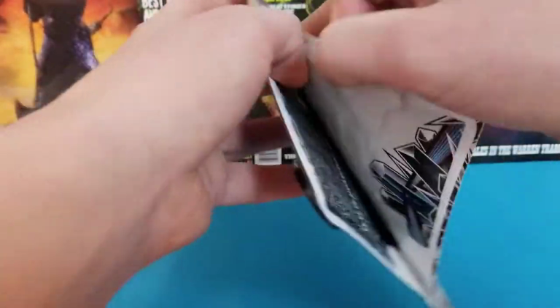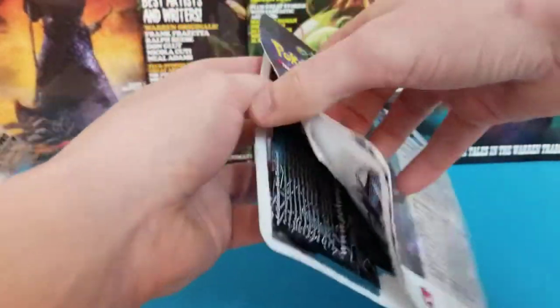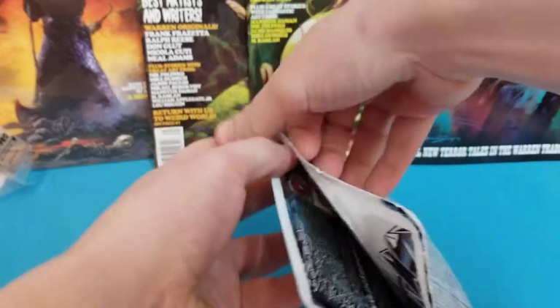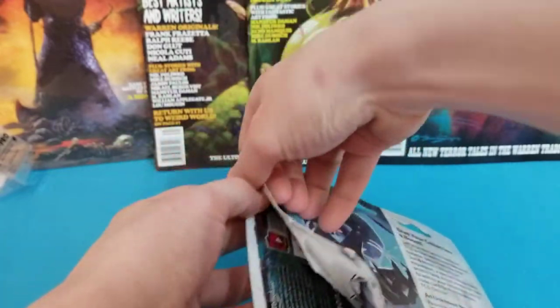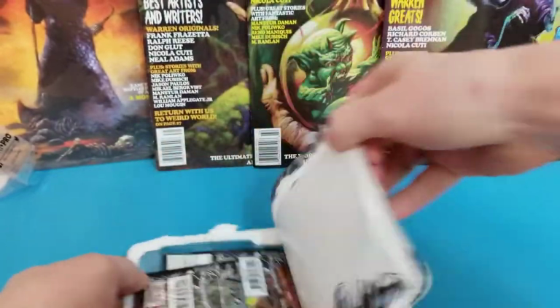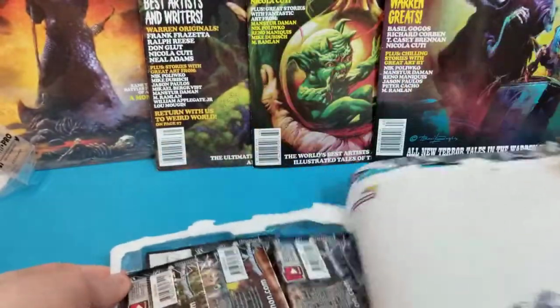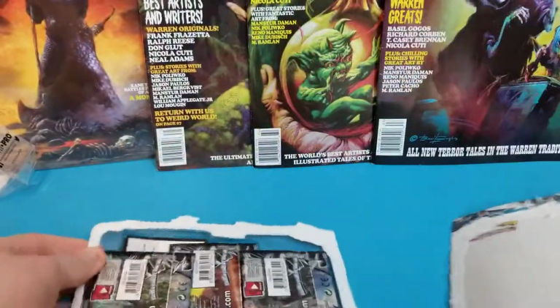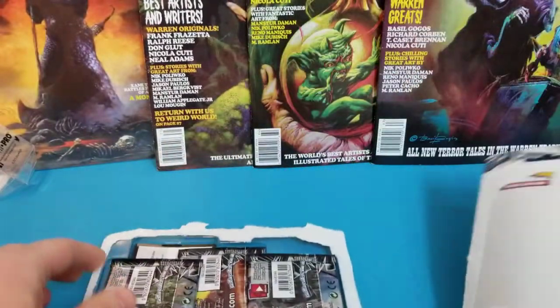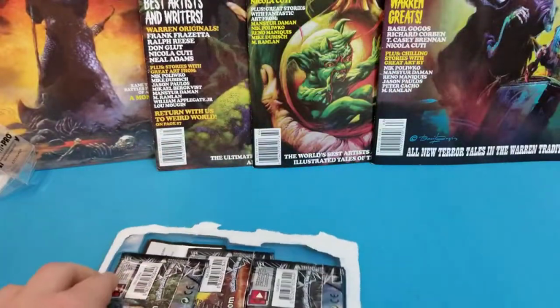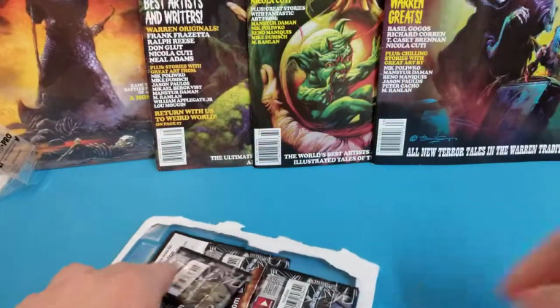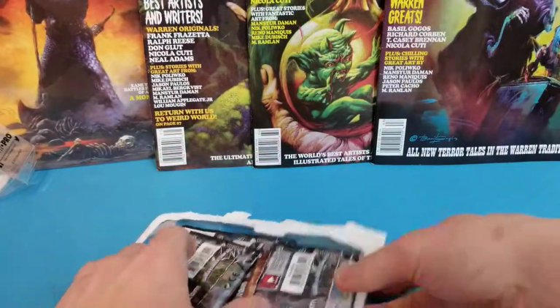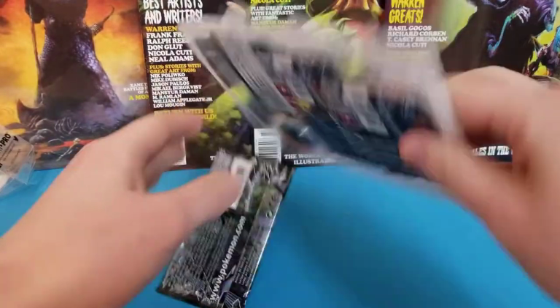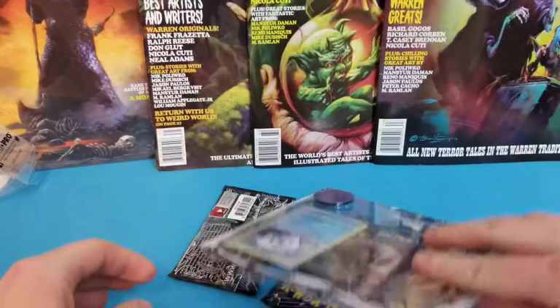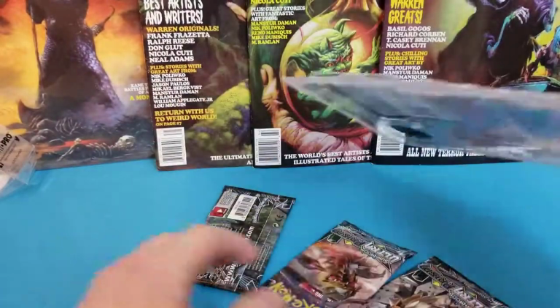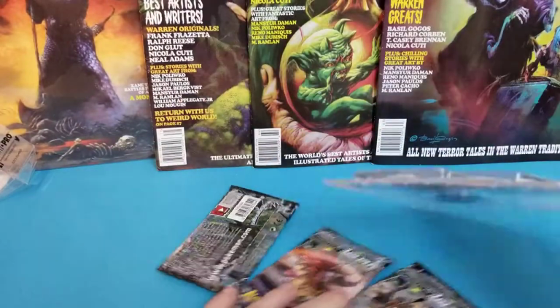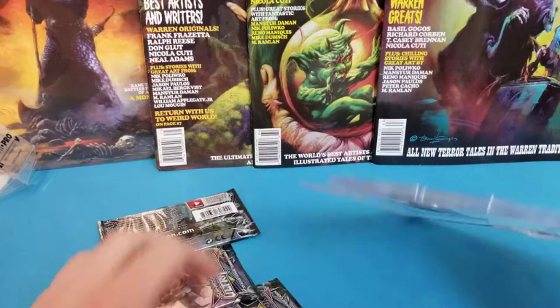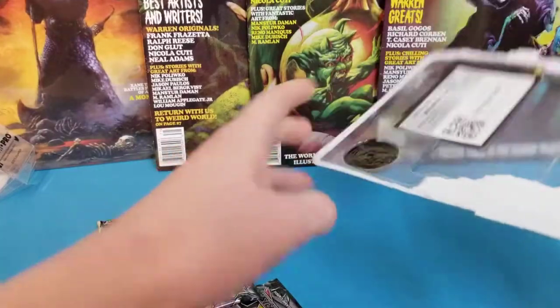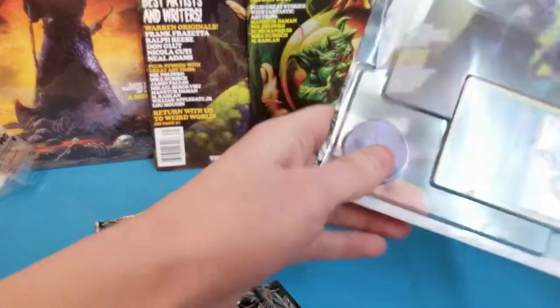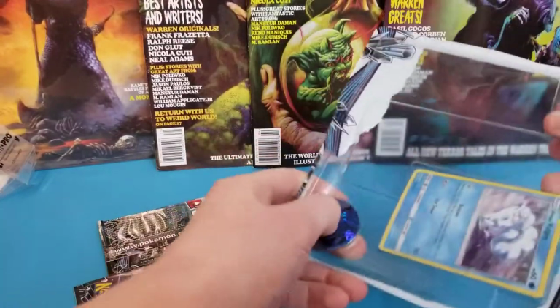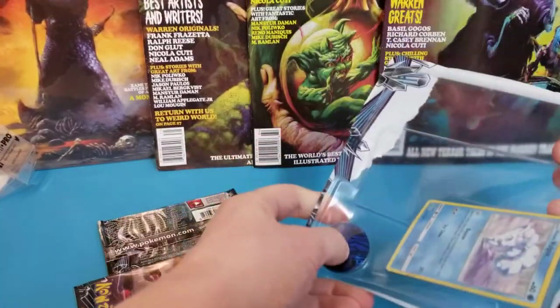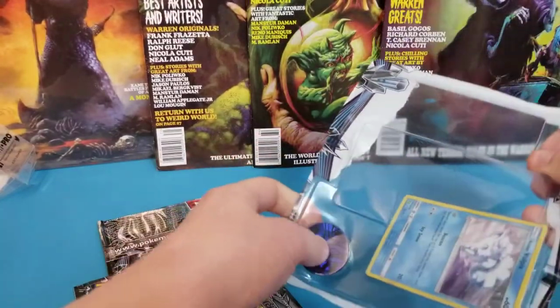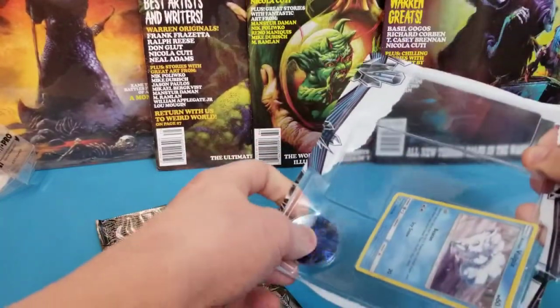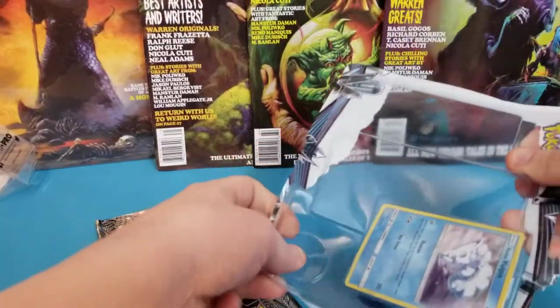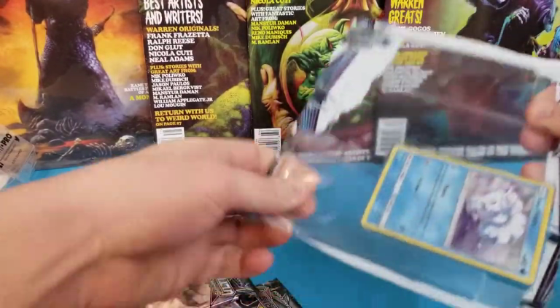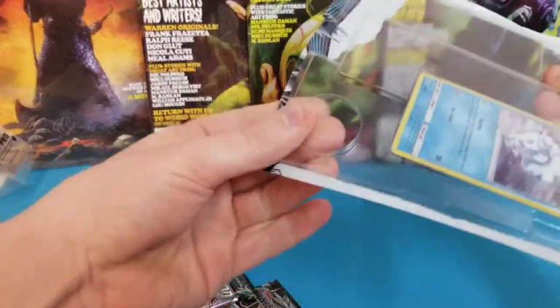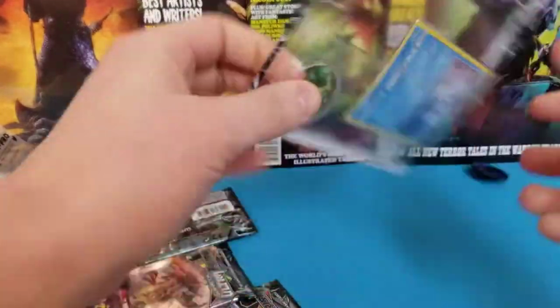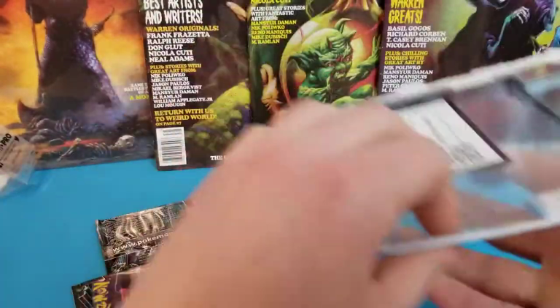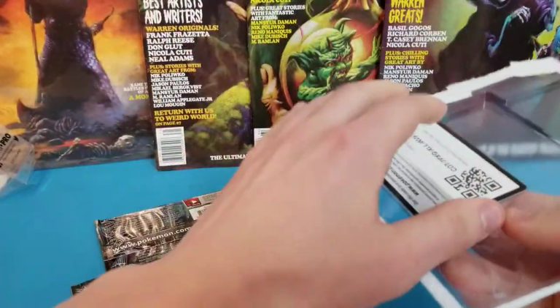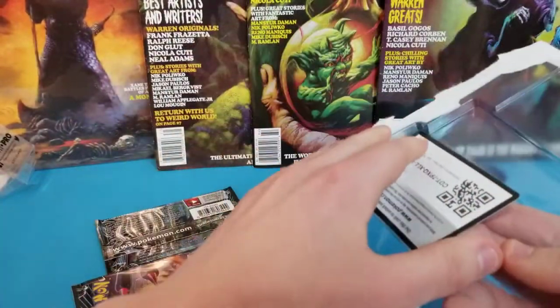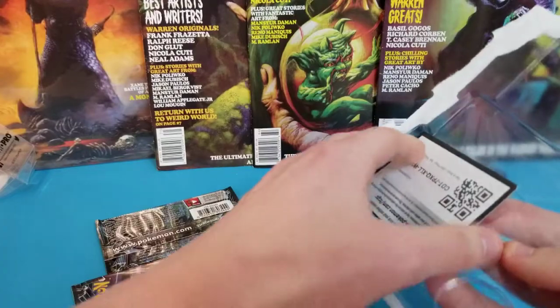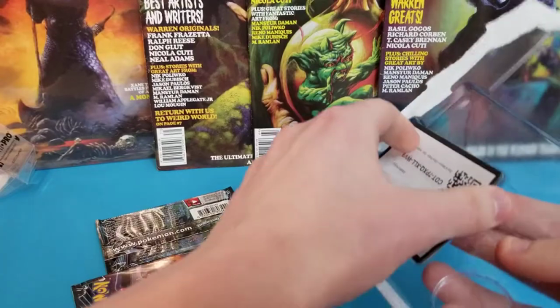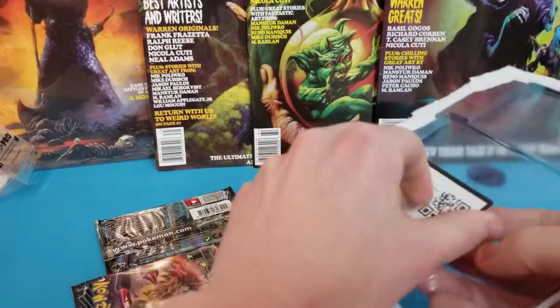So let's see, we've got a coin, three Ultra Prism Packs, and a code card.